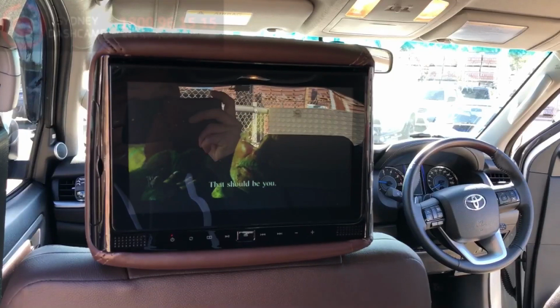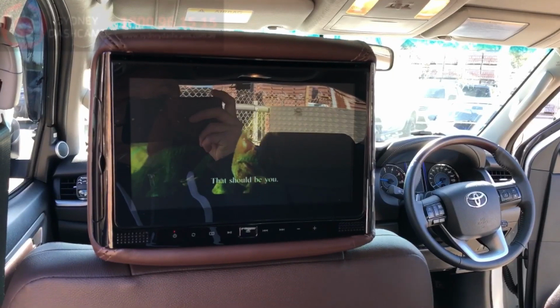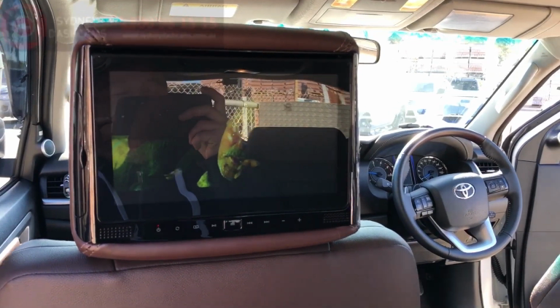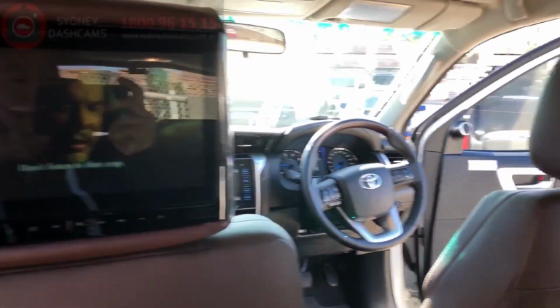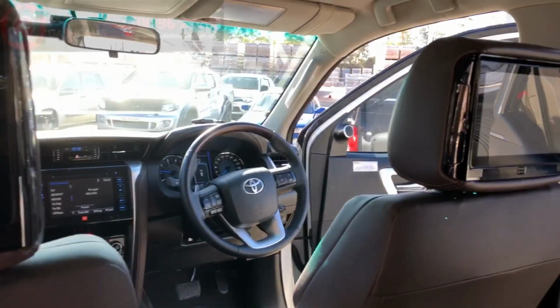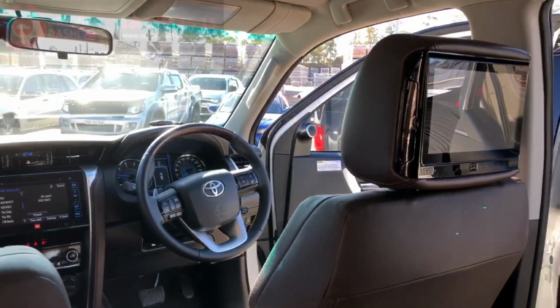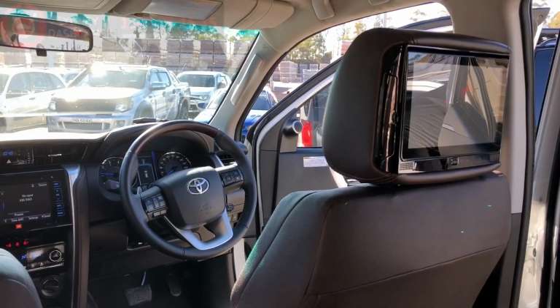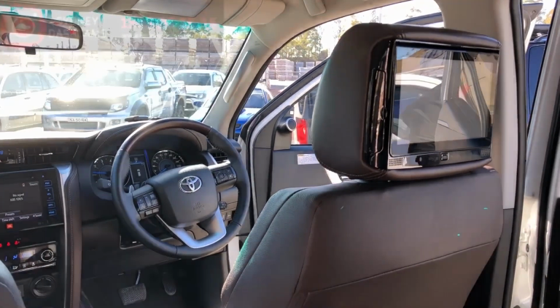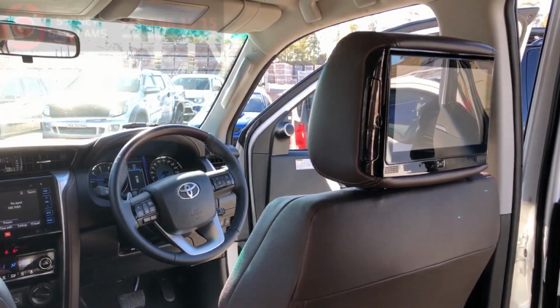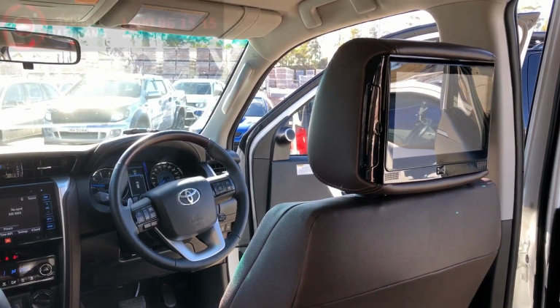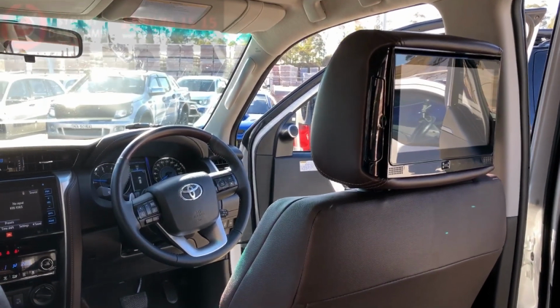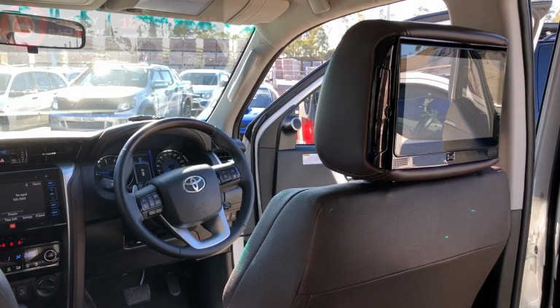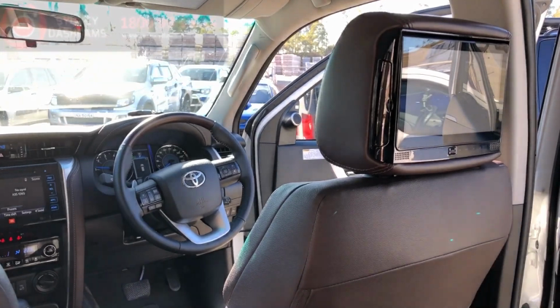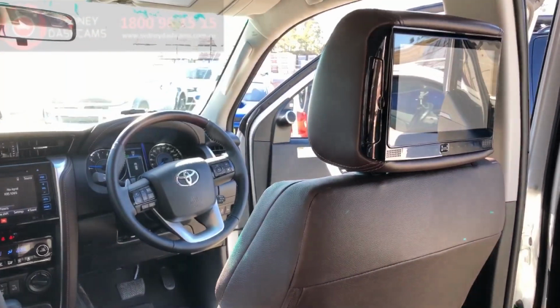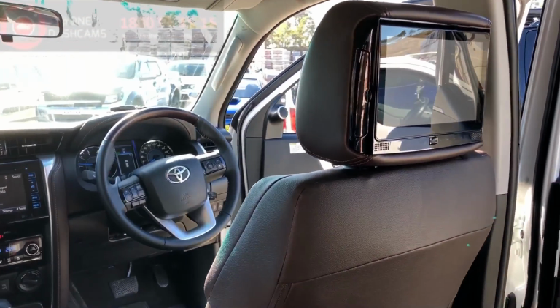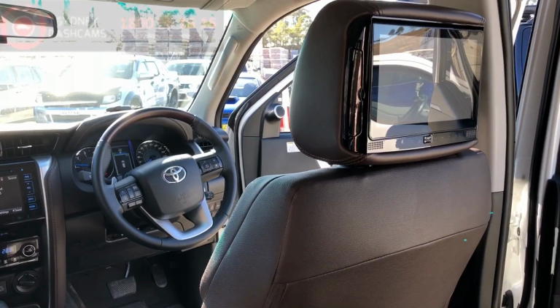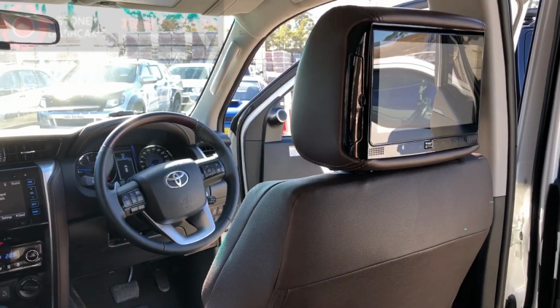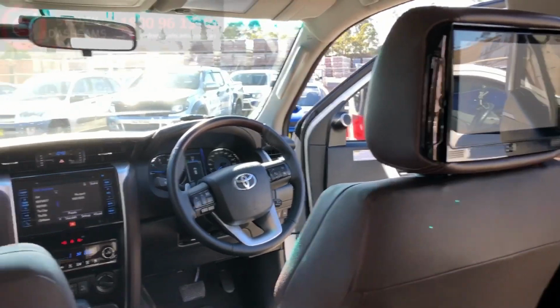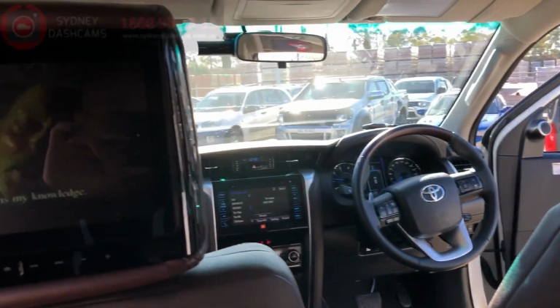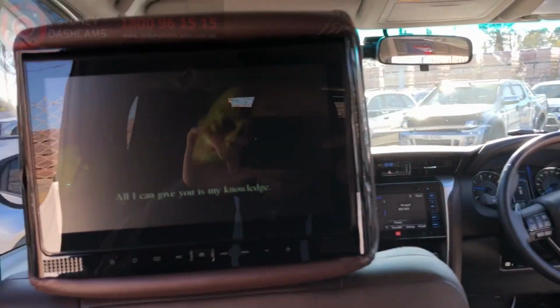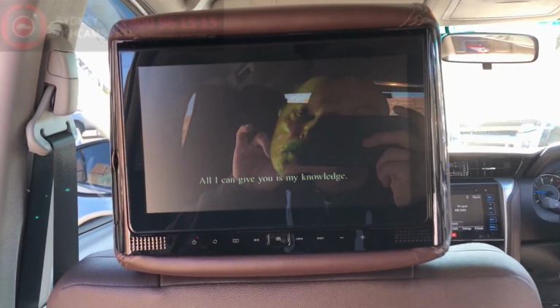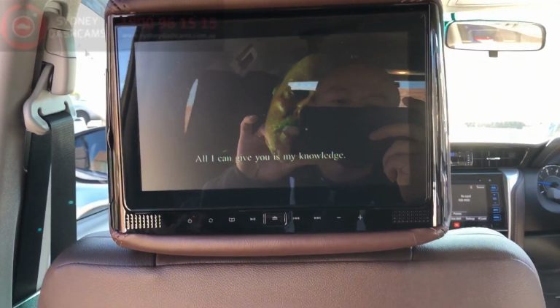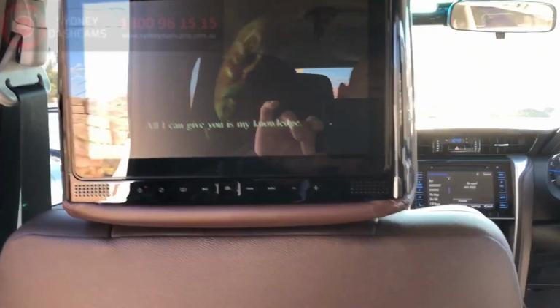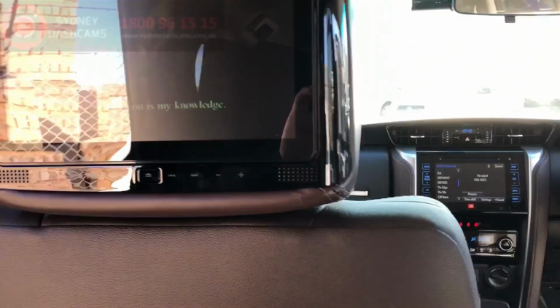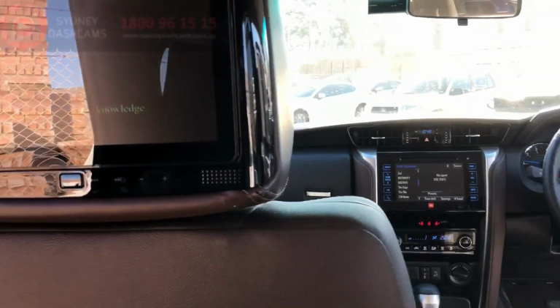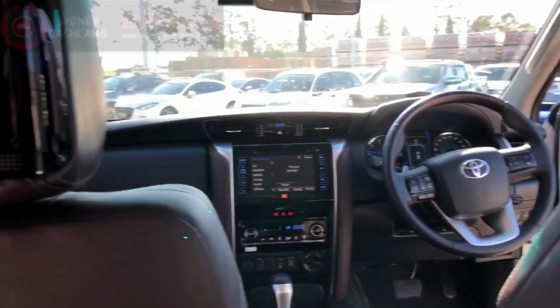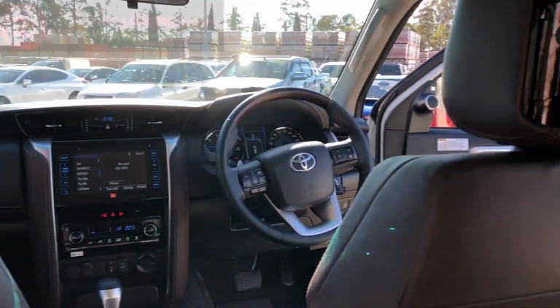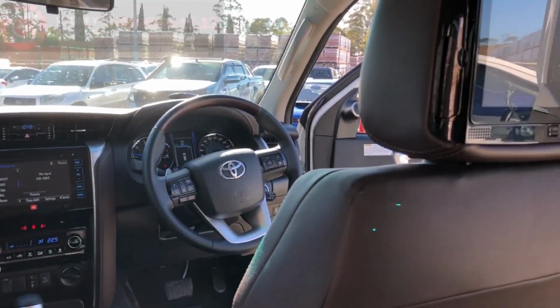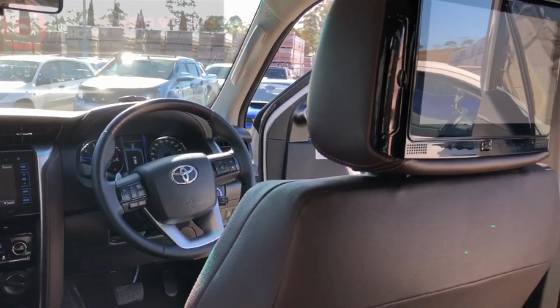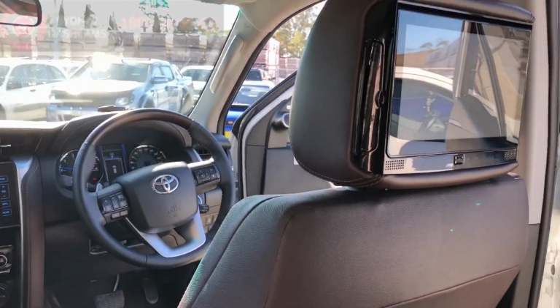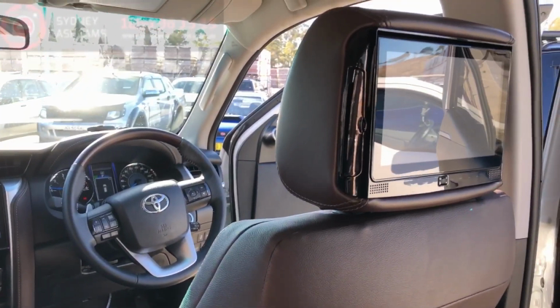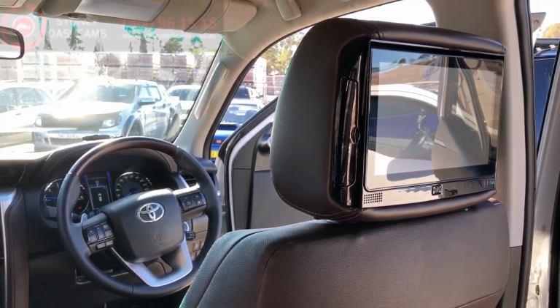Tony here from Sydney Dashcams. Just fitted a set of these 9 inch full replacement headrest DVDs. These have gone into this 2018 Toyota Fortuner with a custom brown trim. As you can see, the match comes up pretty good.